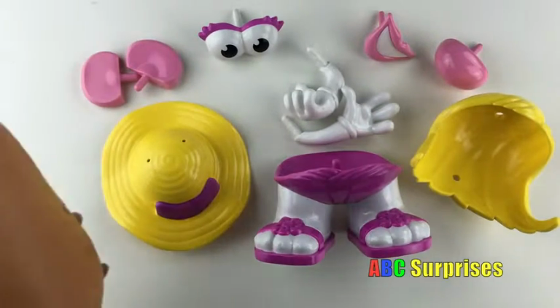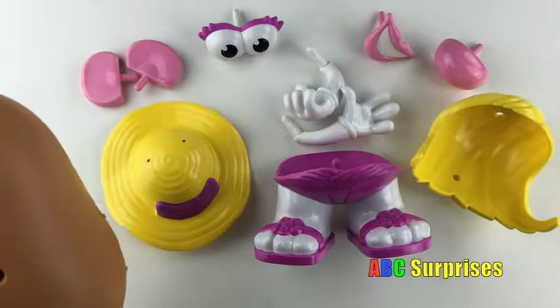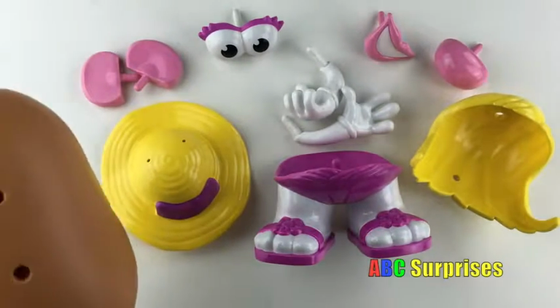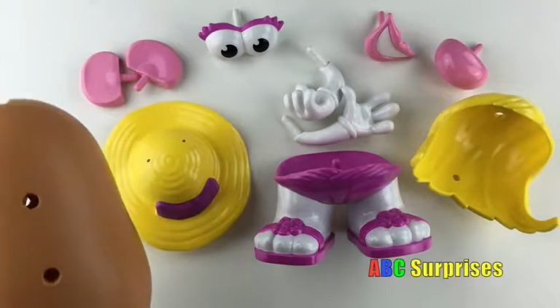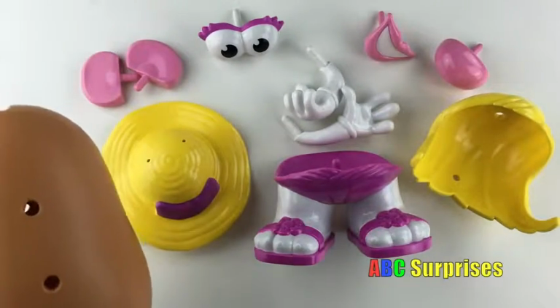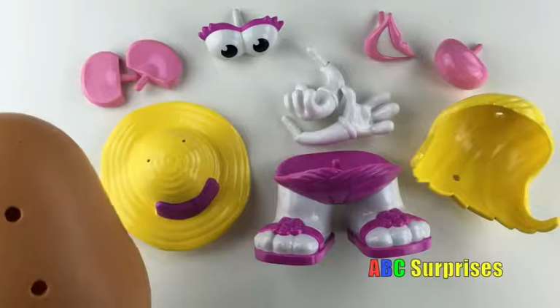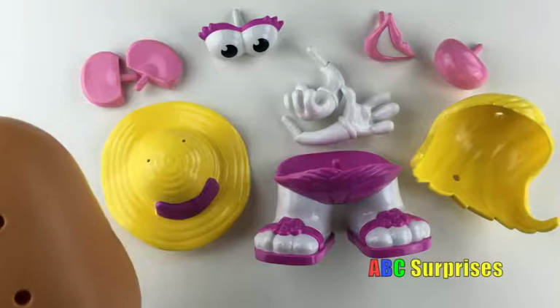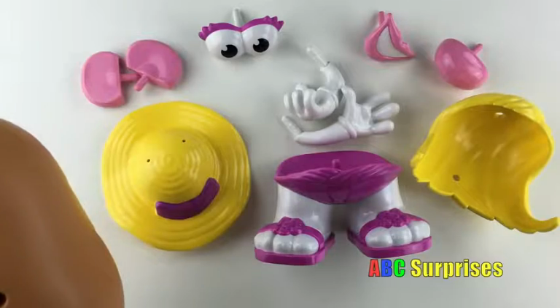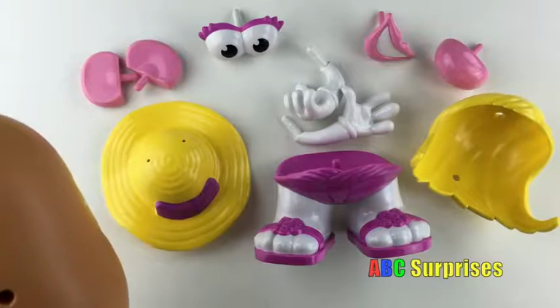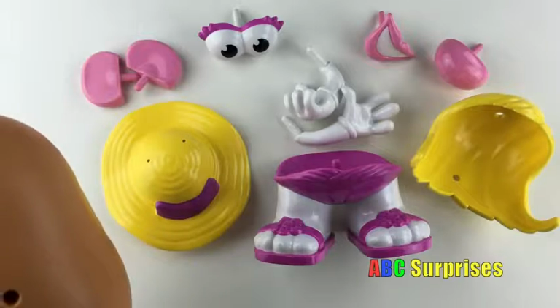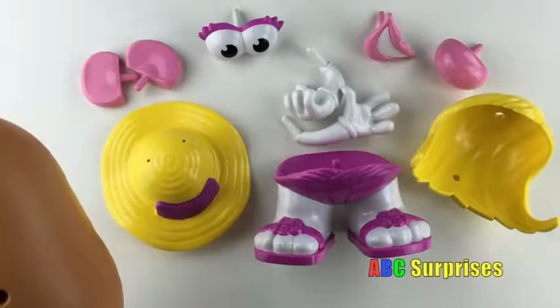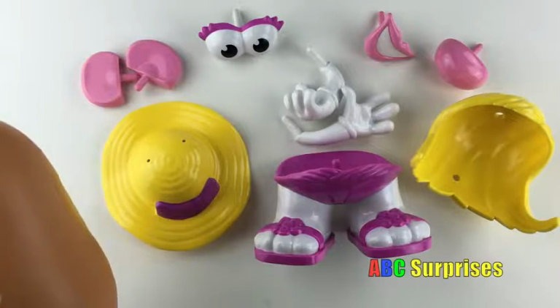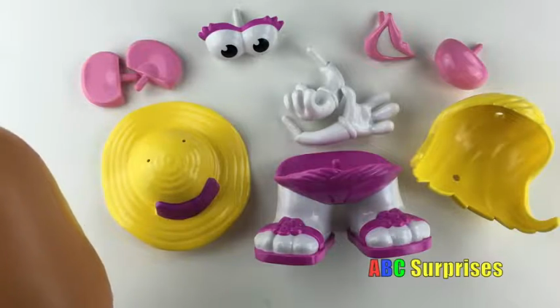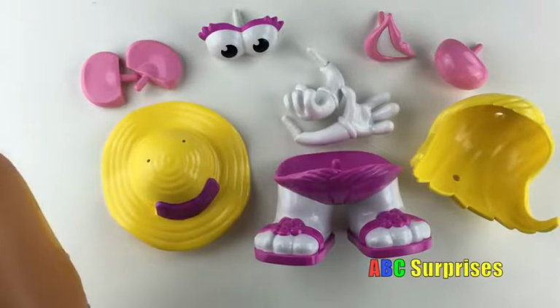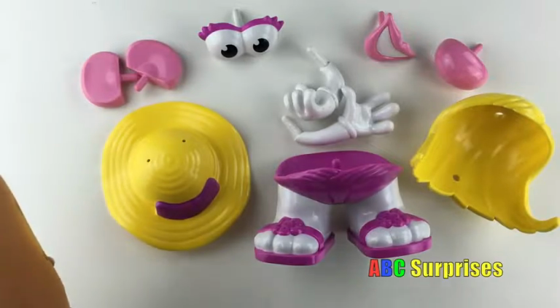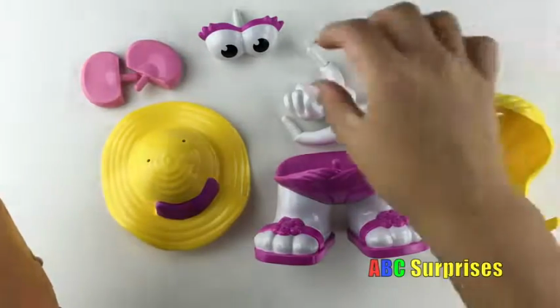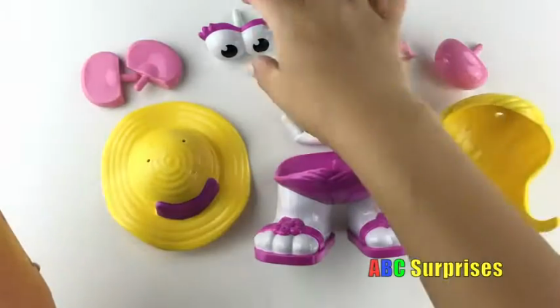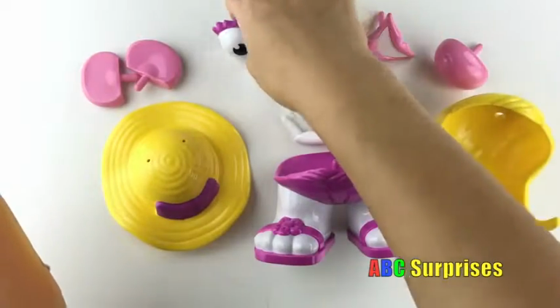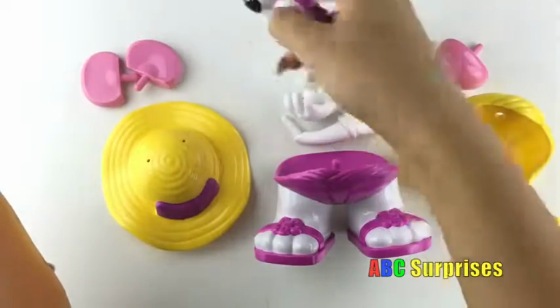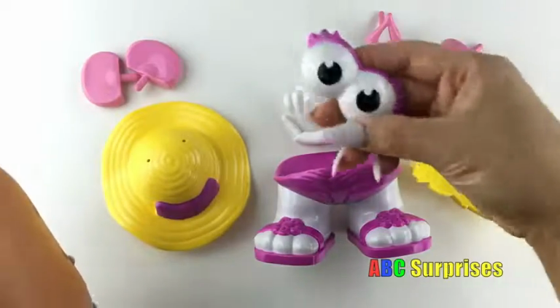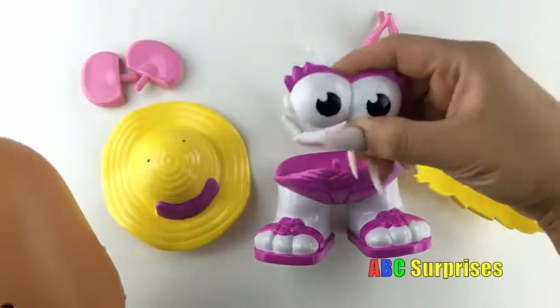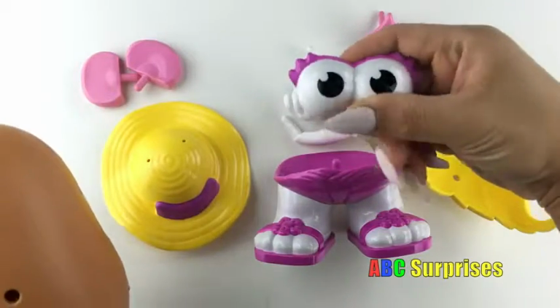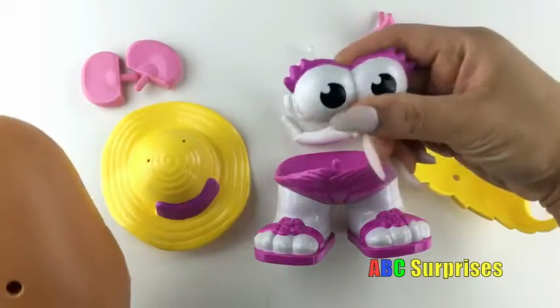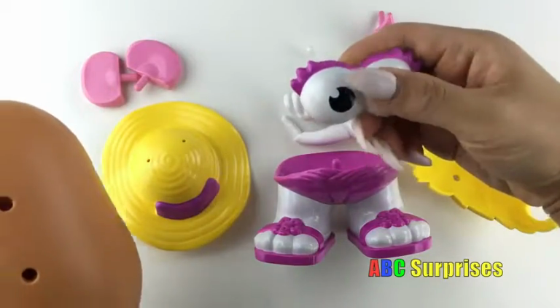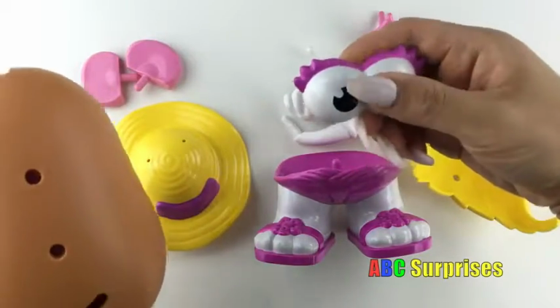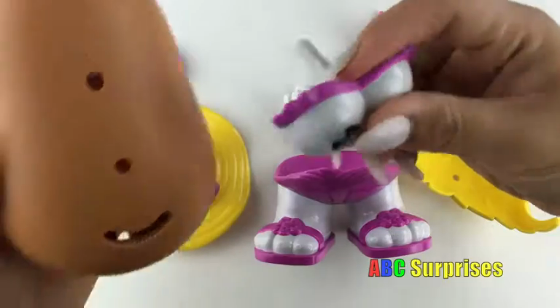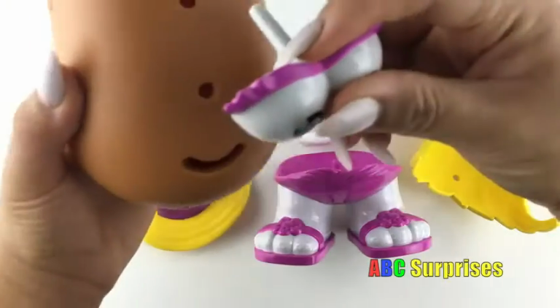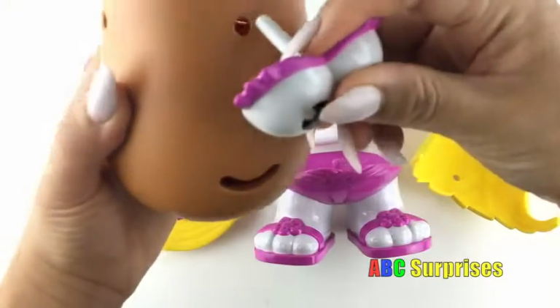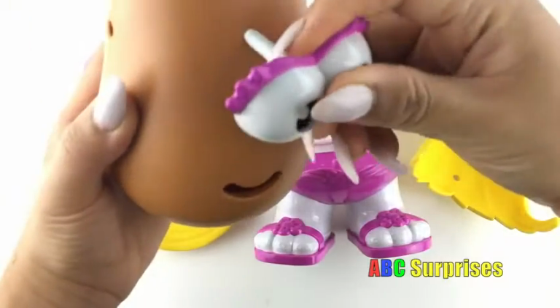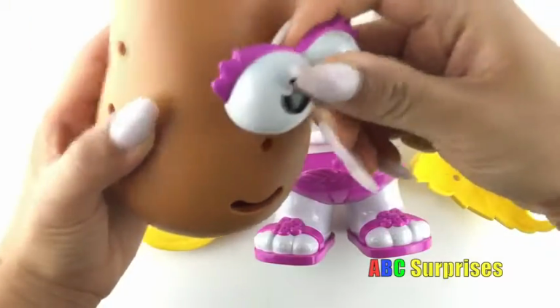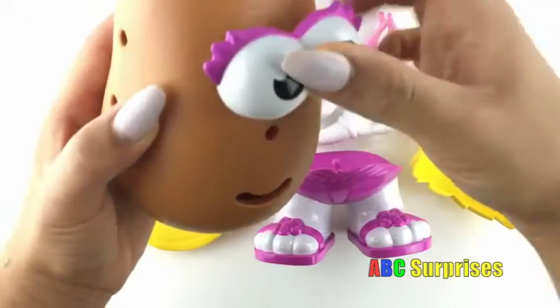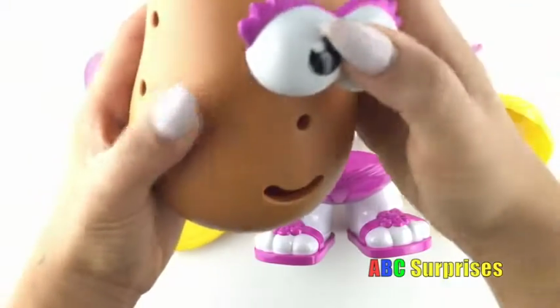Can you find her eyes? That's right! These are her eyes! Let's put them on for her!